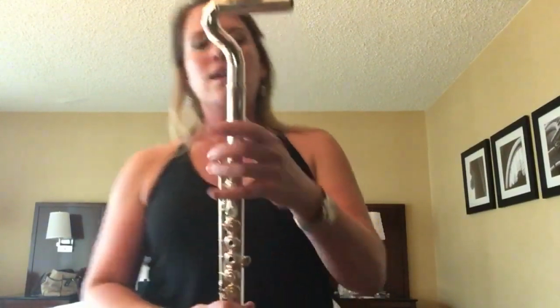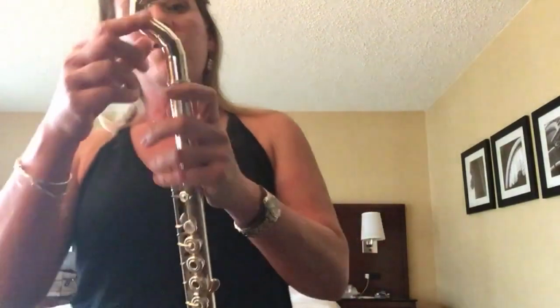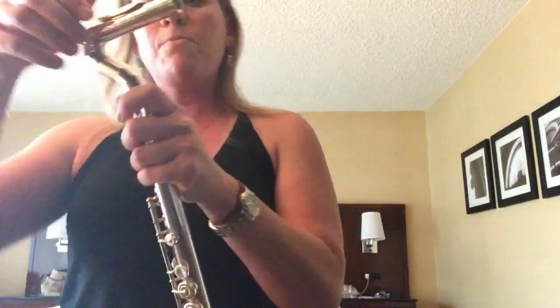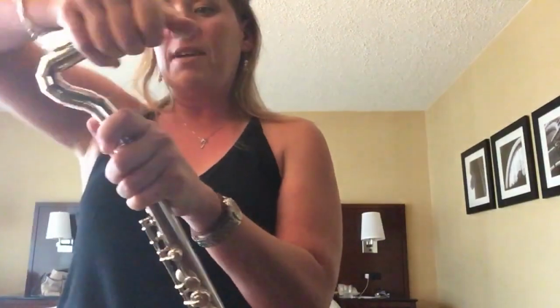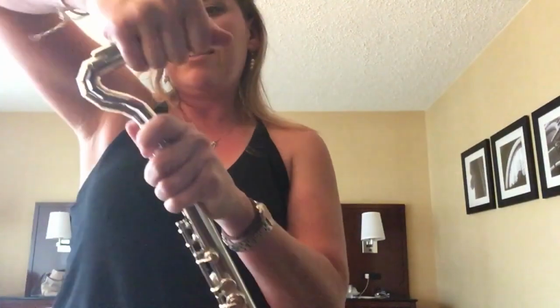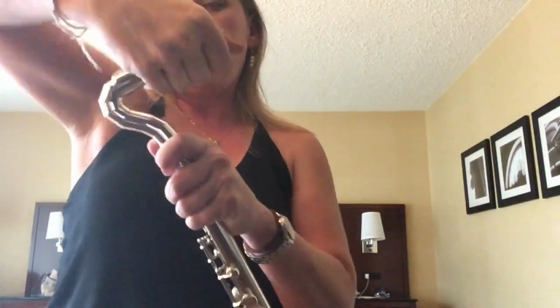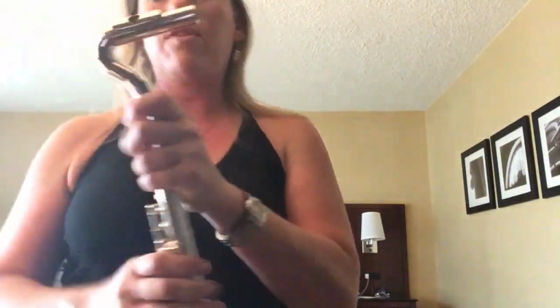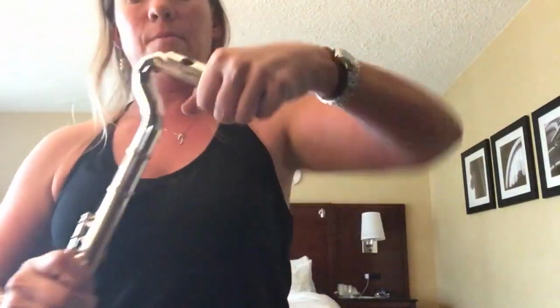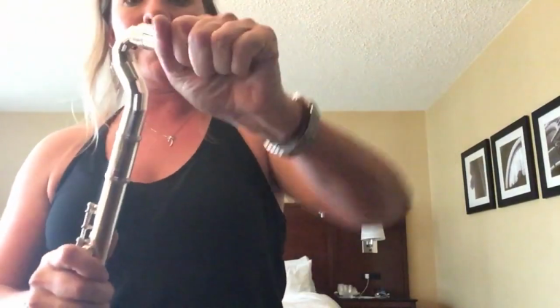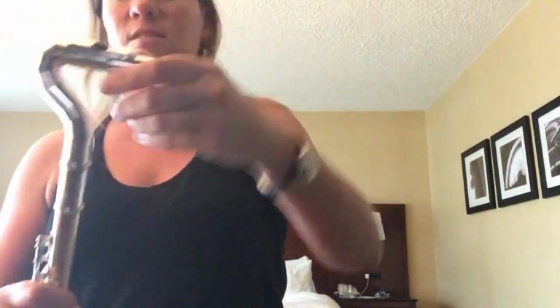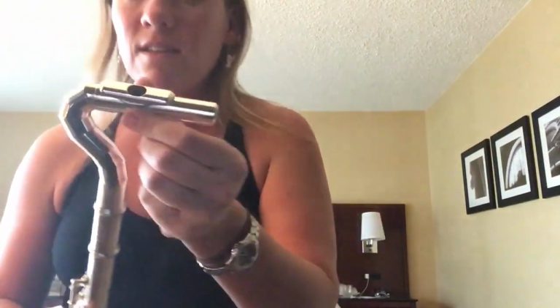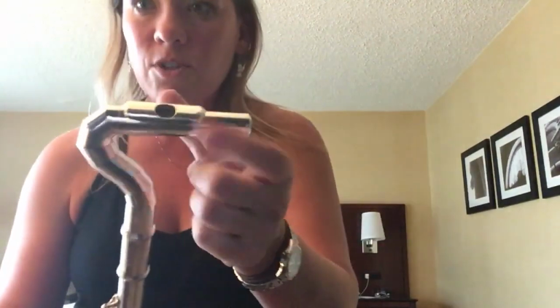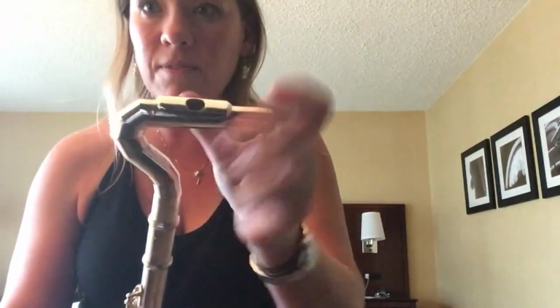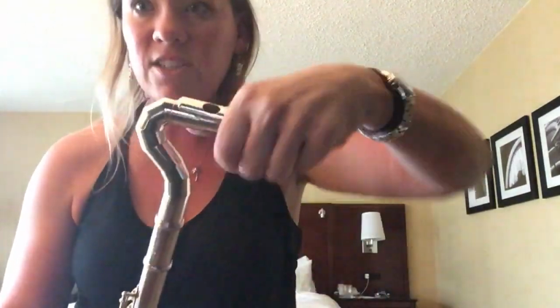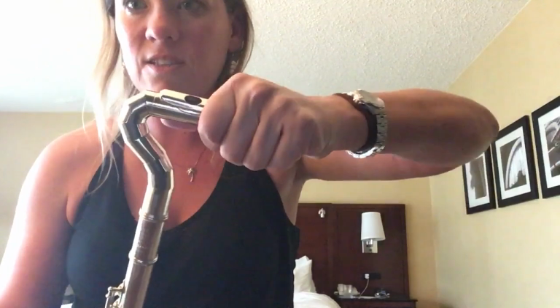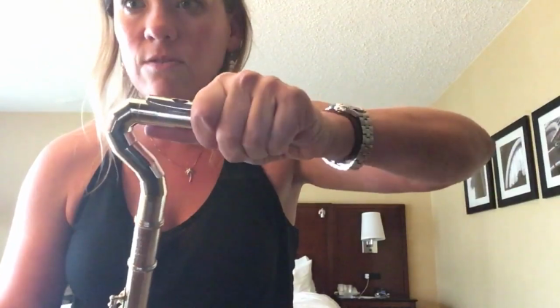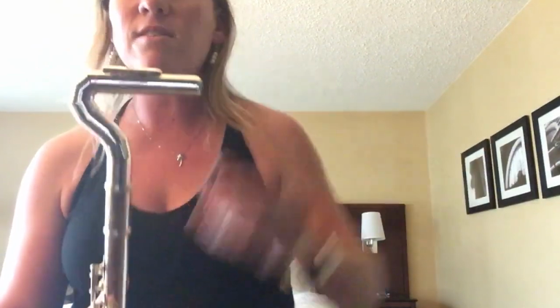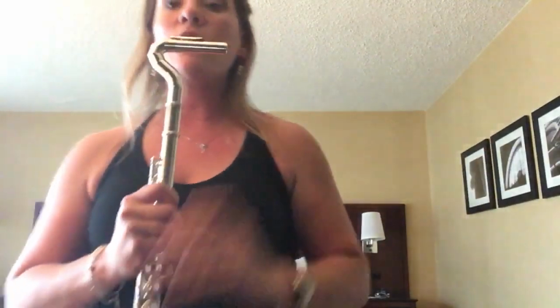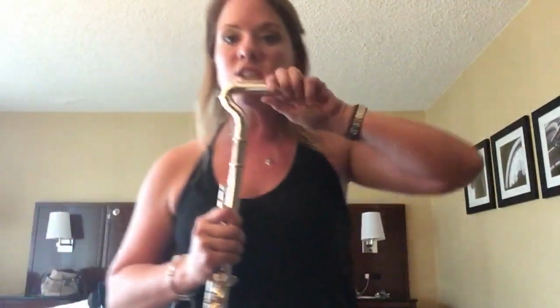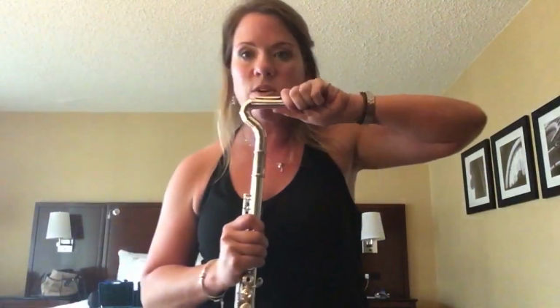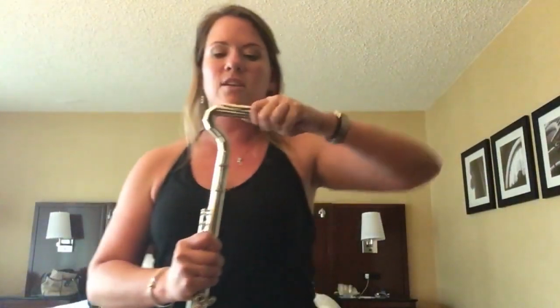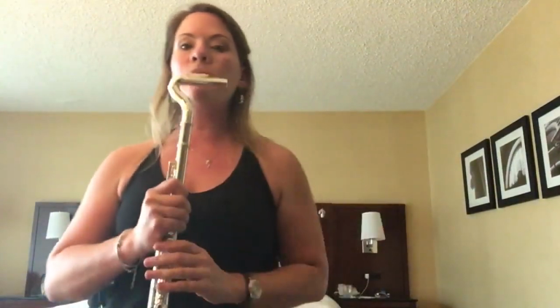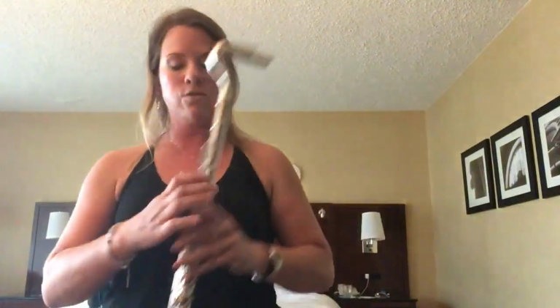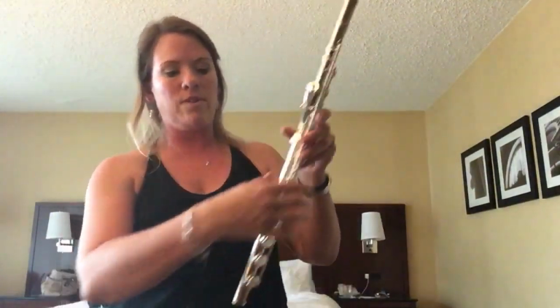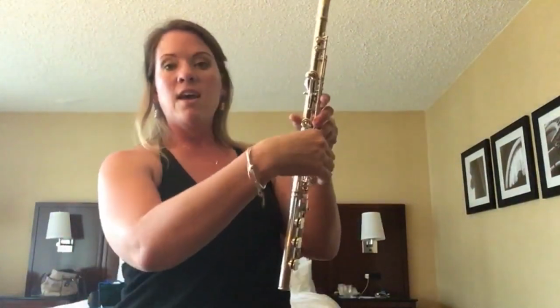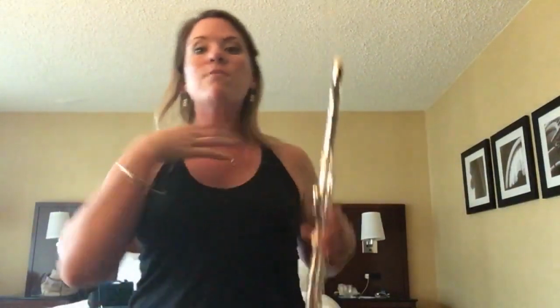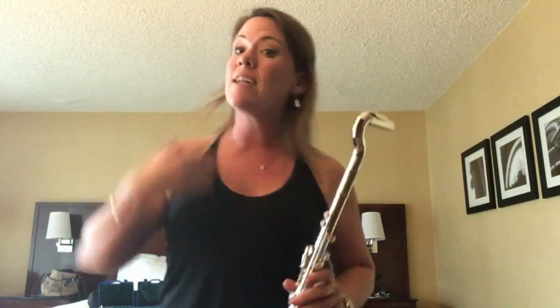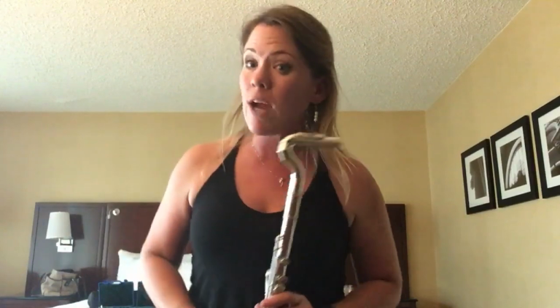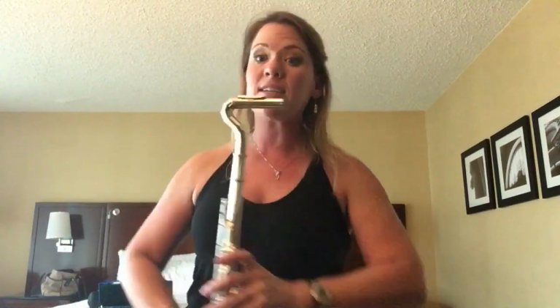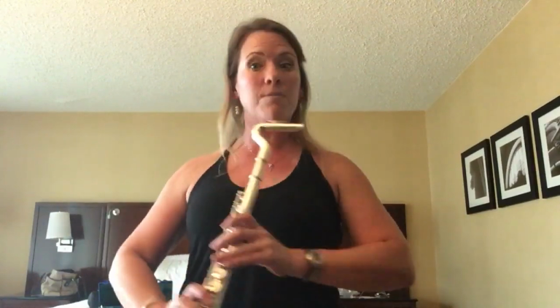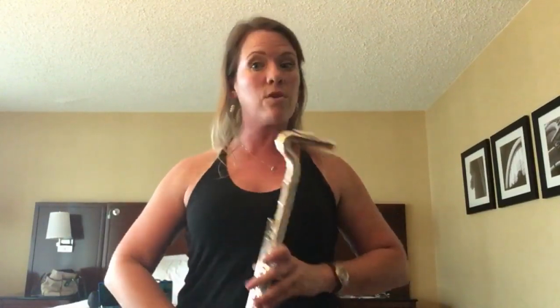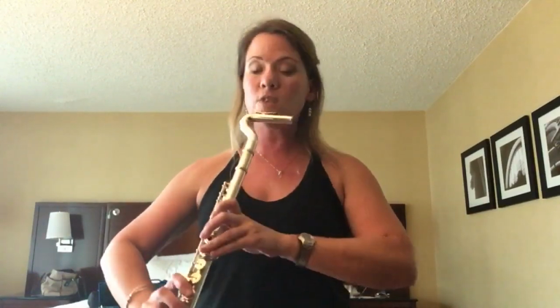It comes in two parts because this top part with the mouthpiece — the embouchure lip plate — actually swivels, so you can adjust it where you need to go. It also comes with a thumb guide and a neck strap in case that works better for you.